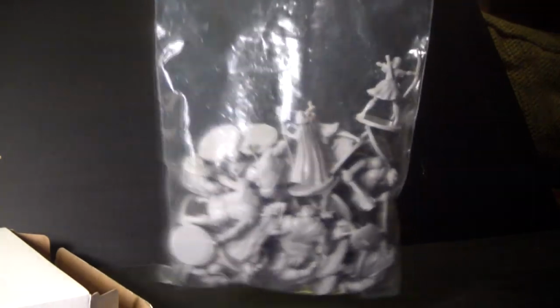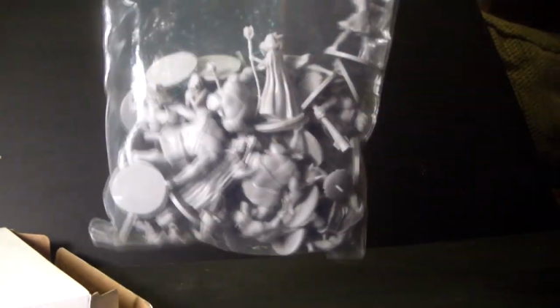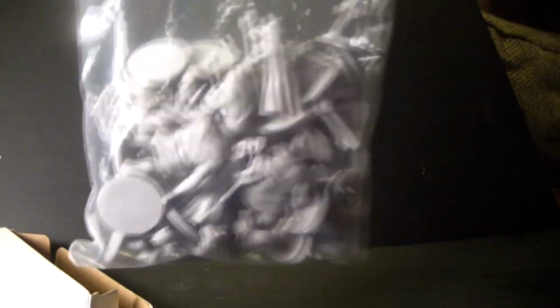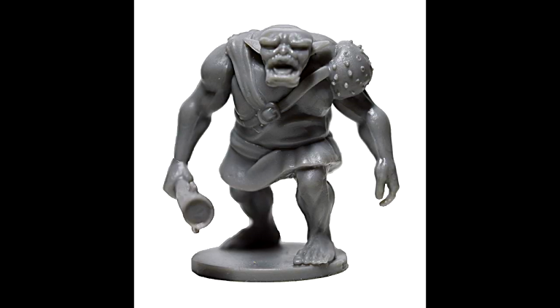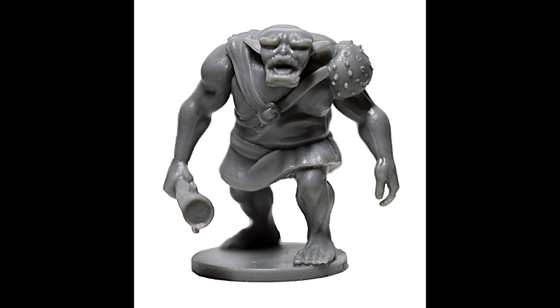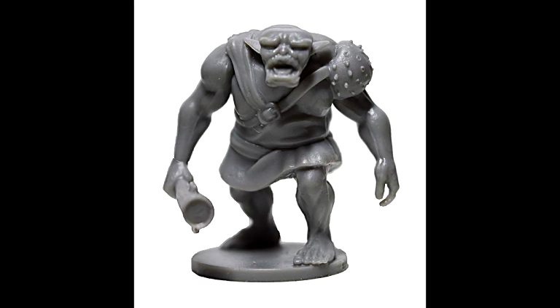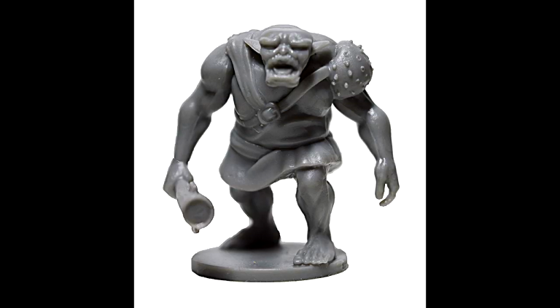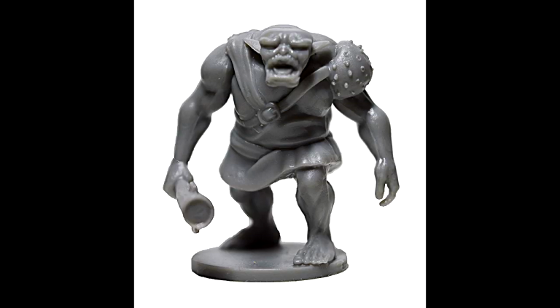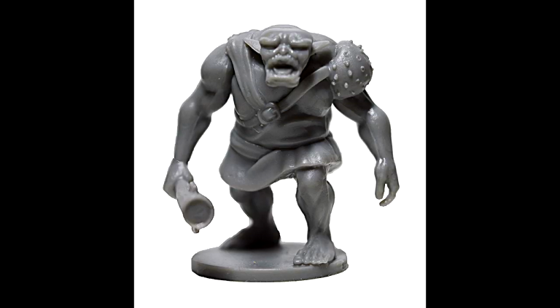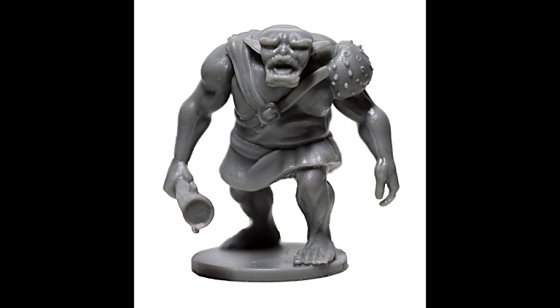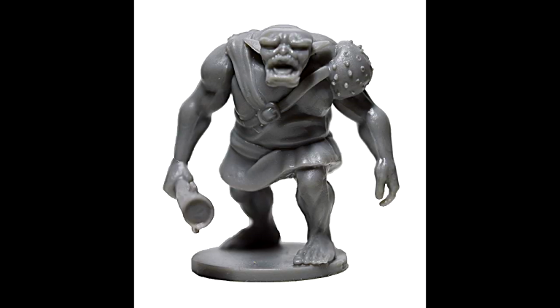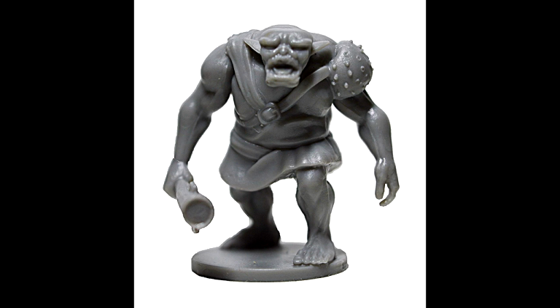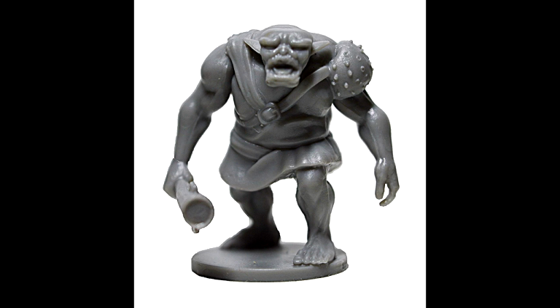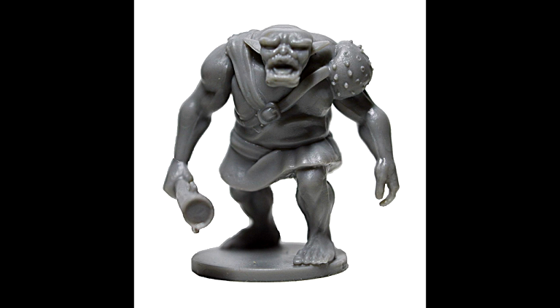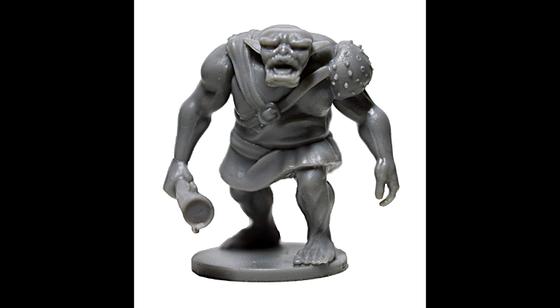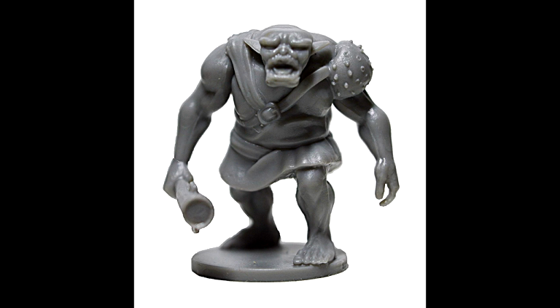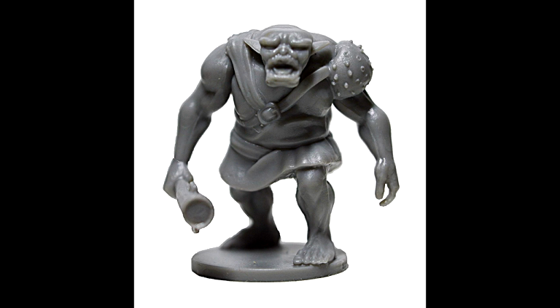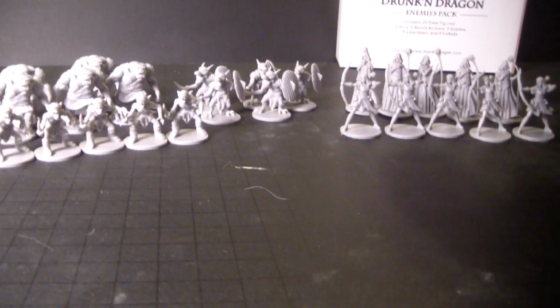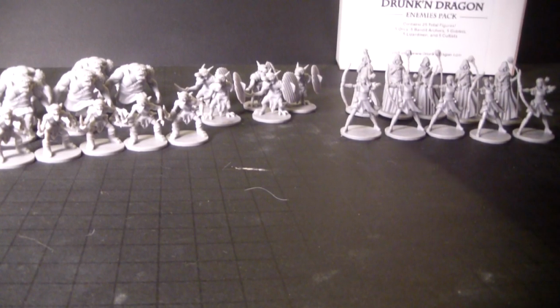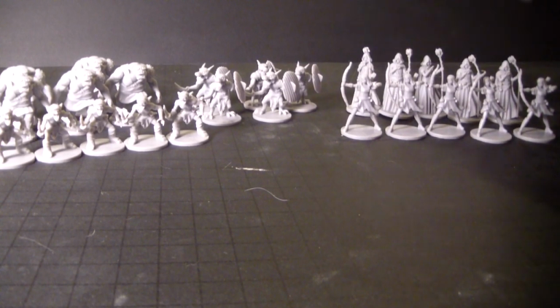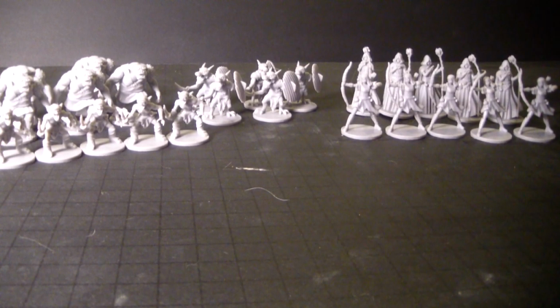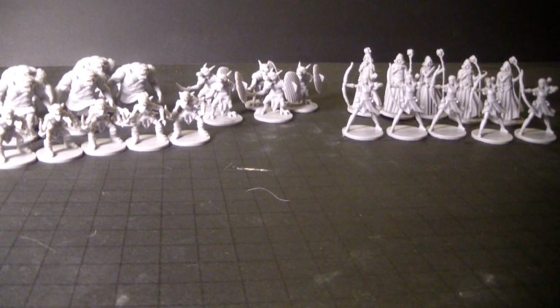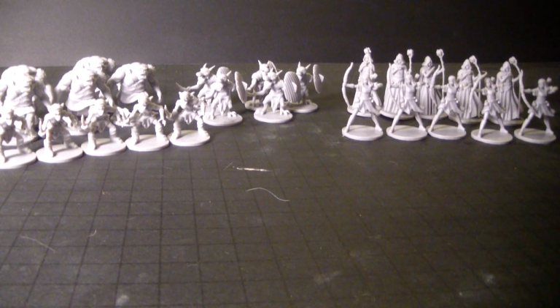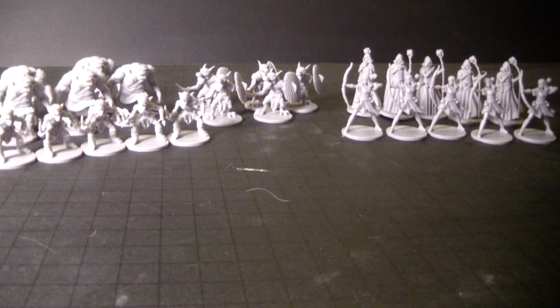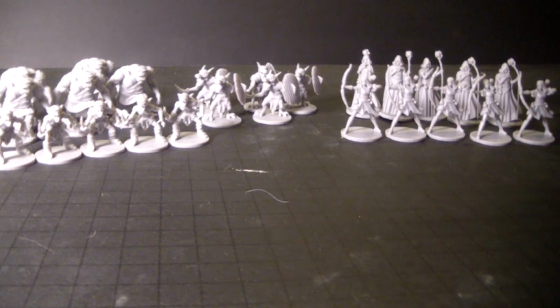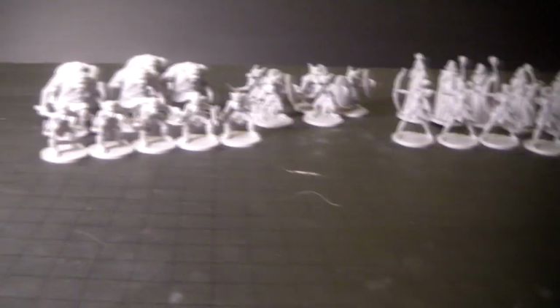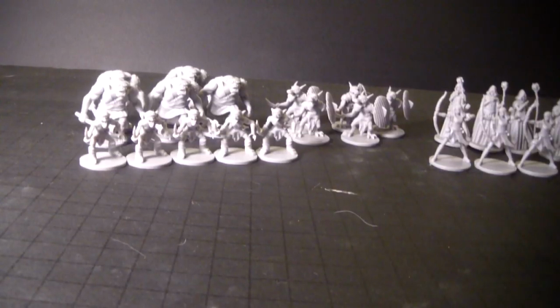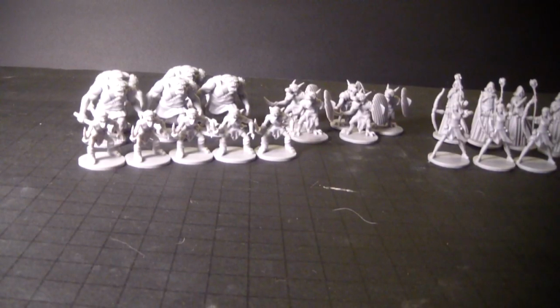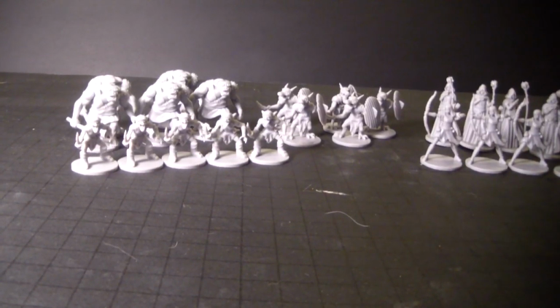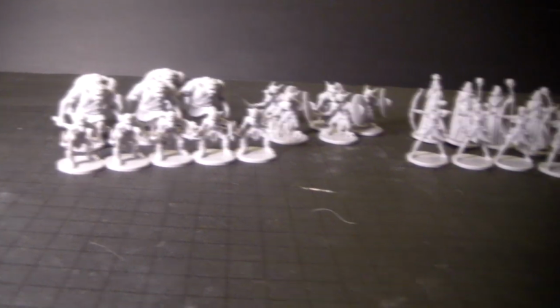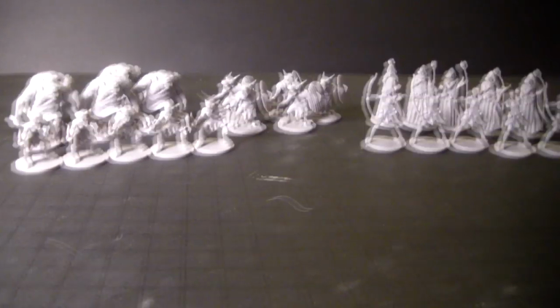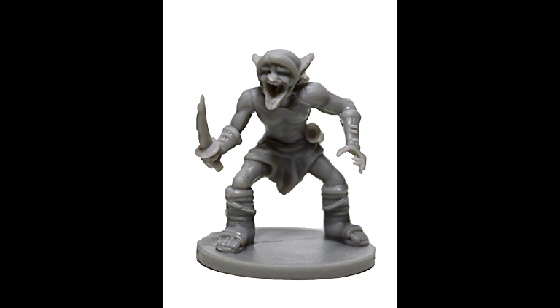The orcs are quite possibly the best miniature in here. They could be bugbears, they could be half-orc half-ogres. They're that much bigger and they've got kind of a unique look, kind of an ogry look to them.